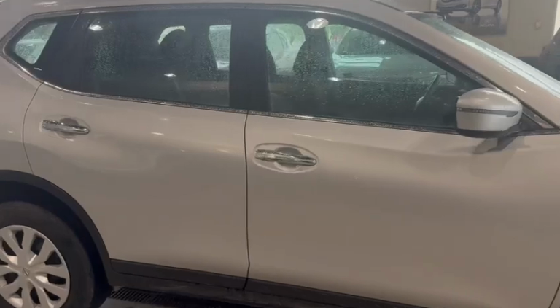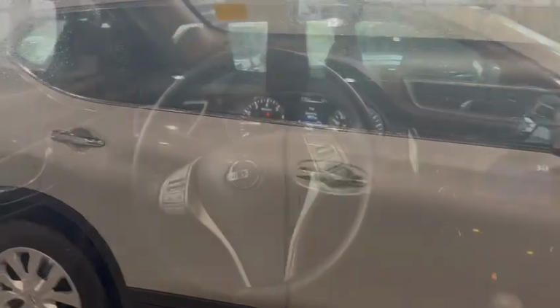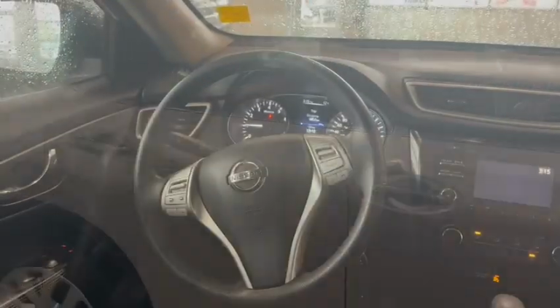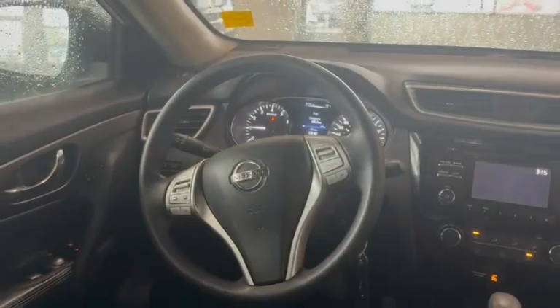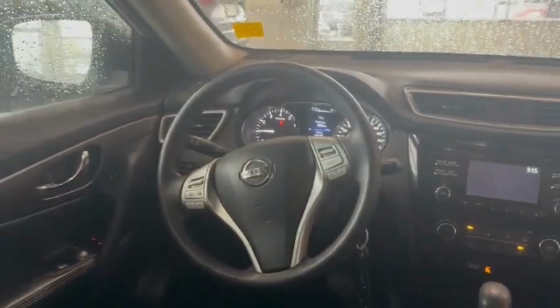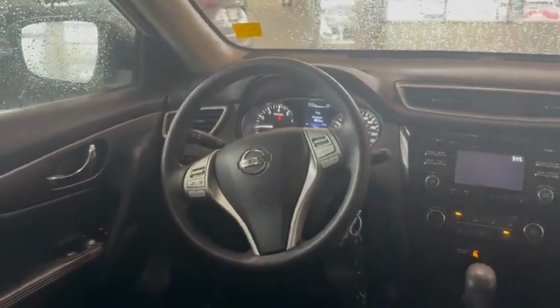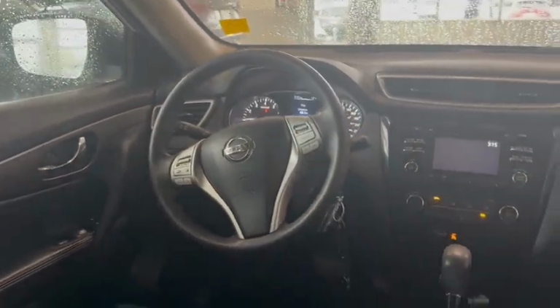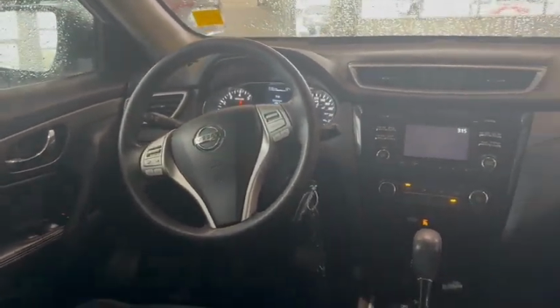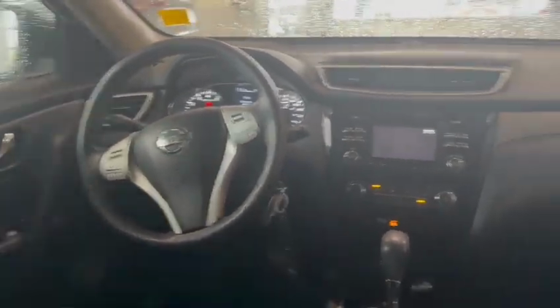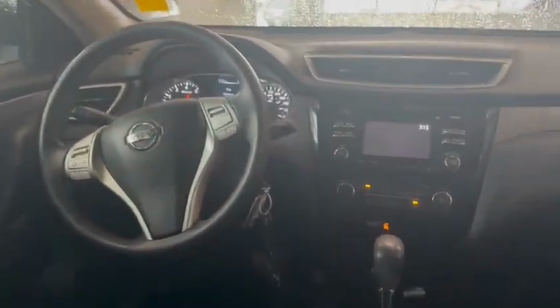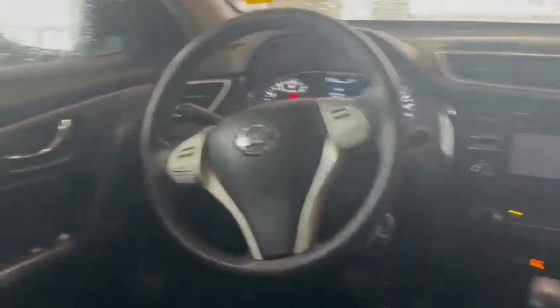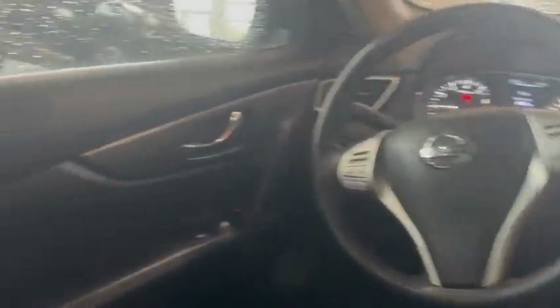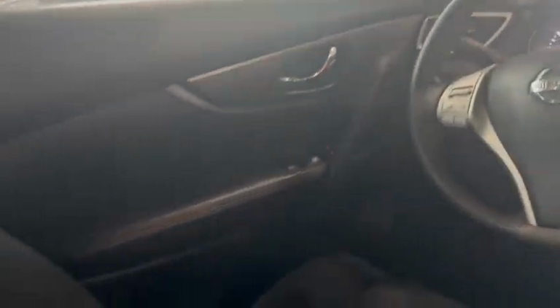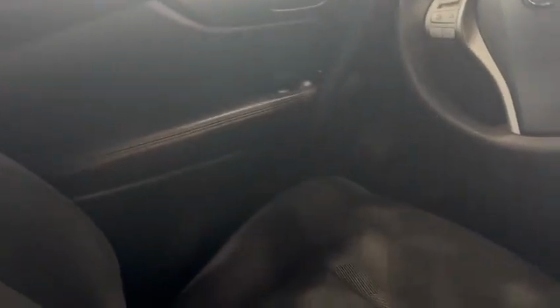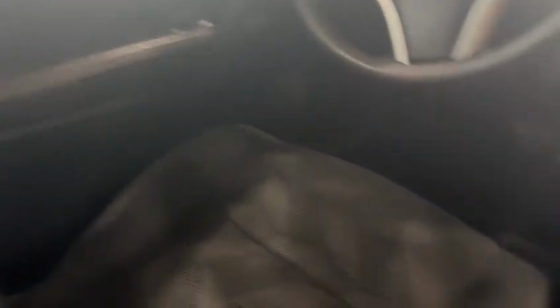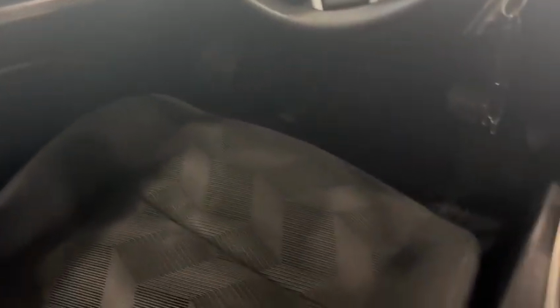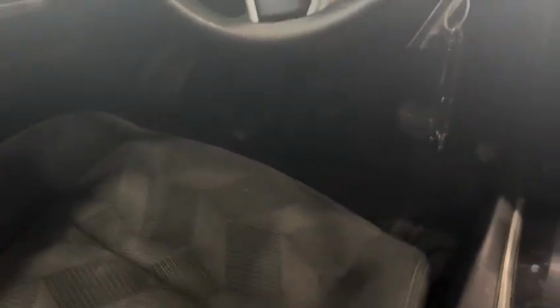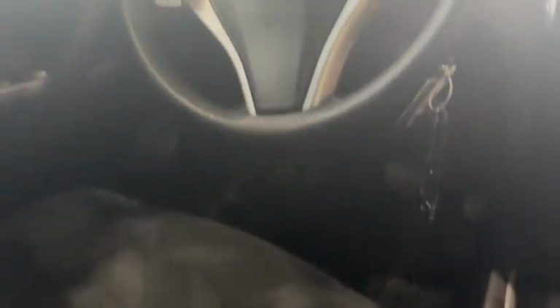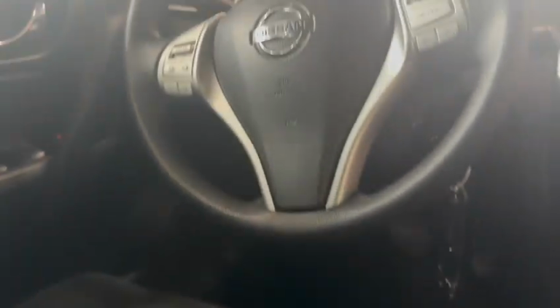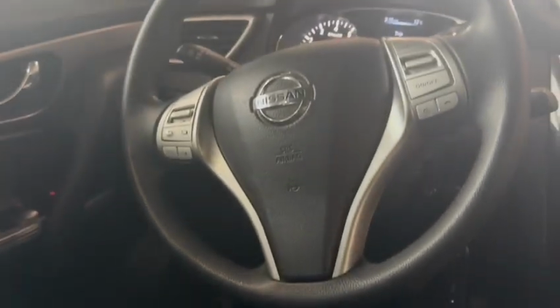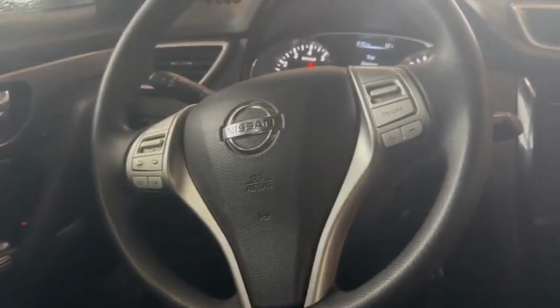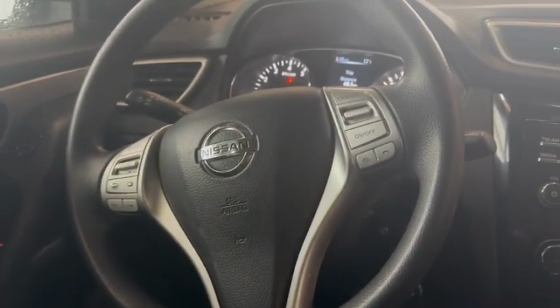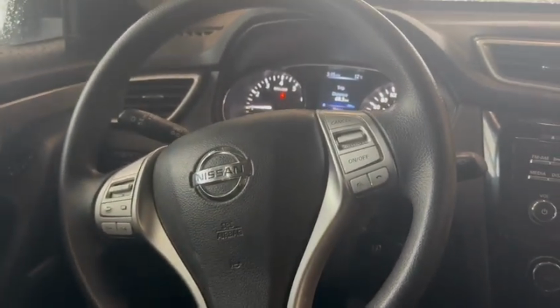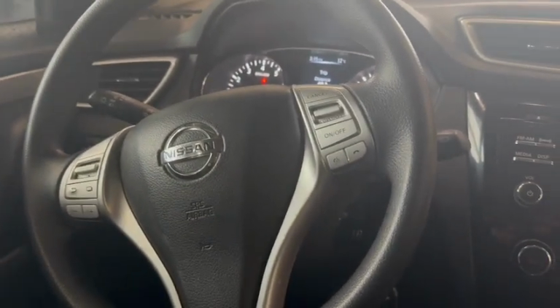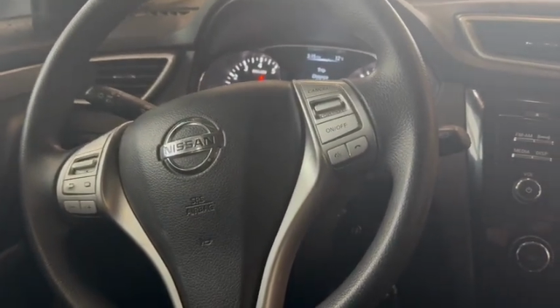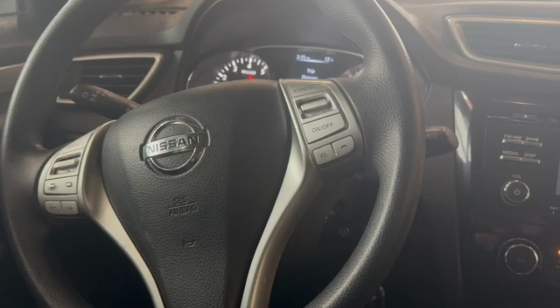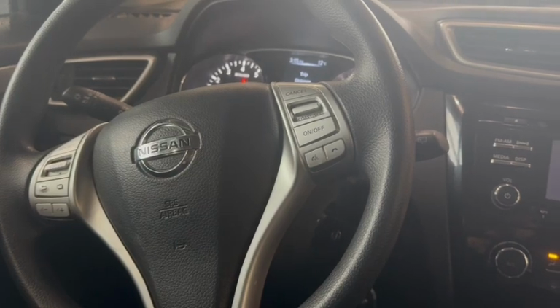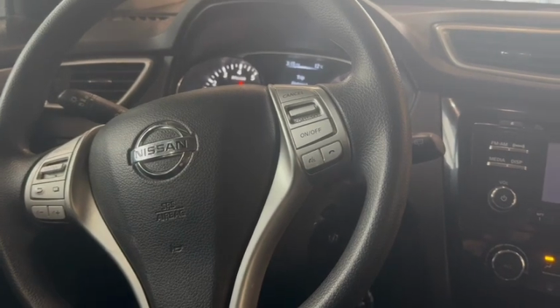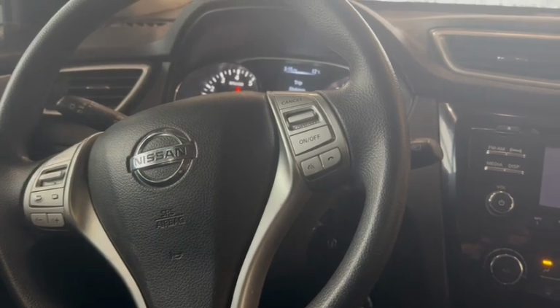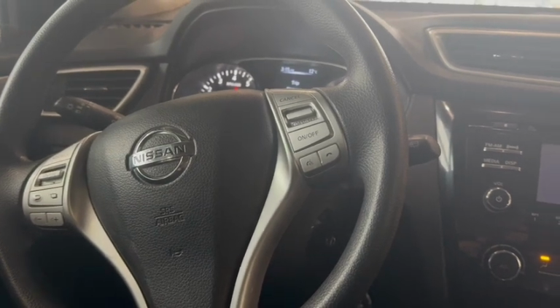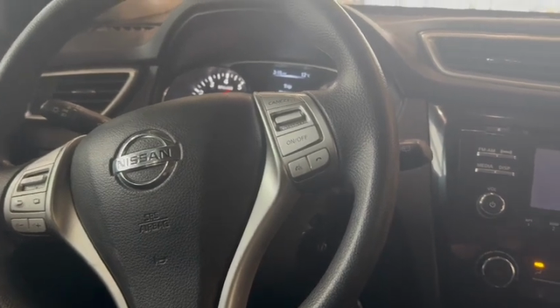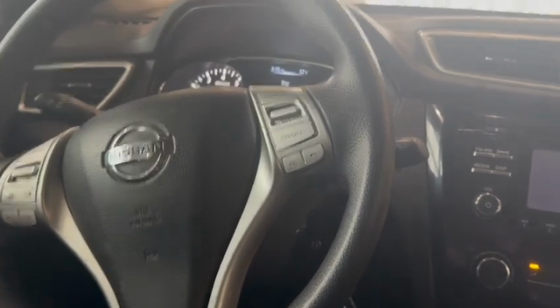Let's go inside. Now inside the vehicle I'm just going to give you a quick tour around so you can get an idea of the condition of the interior. As far as the seats go, they're cloth material but there's no rips, tears, or anything serious going on in terms of condition — it's all really good.